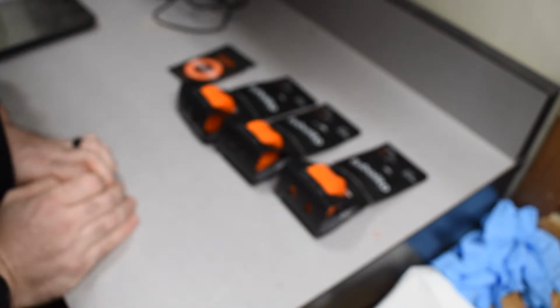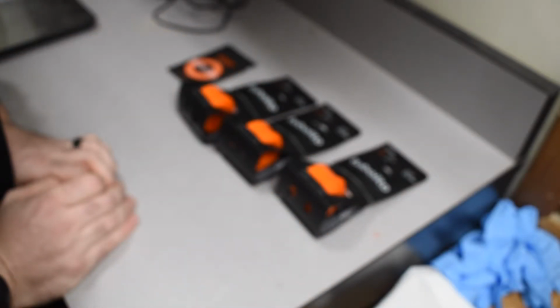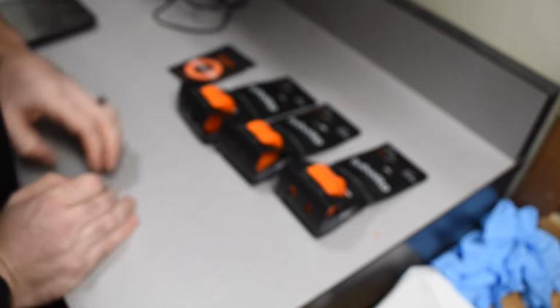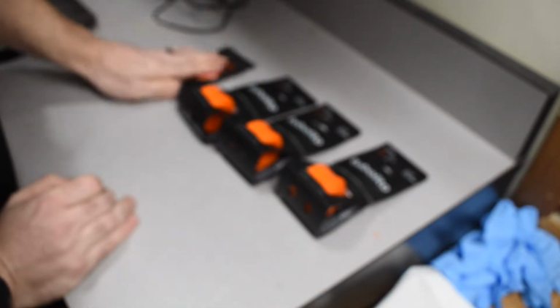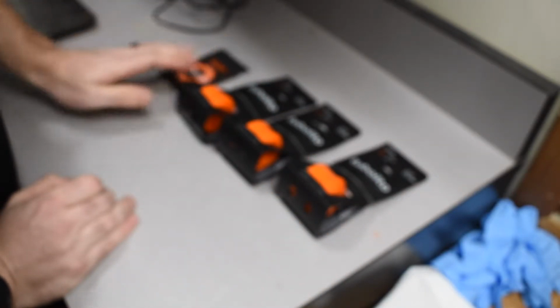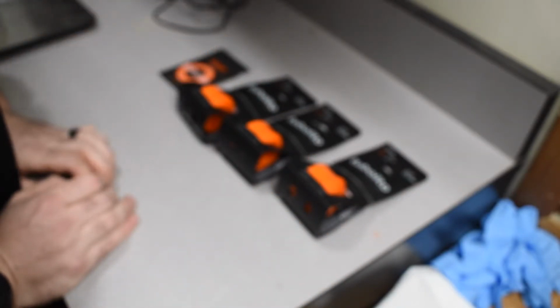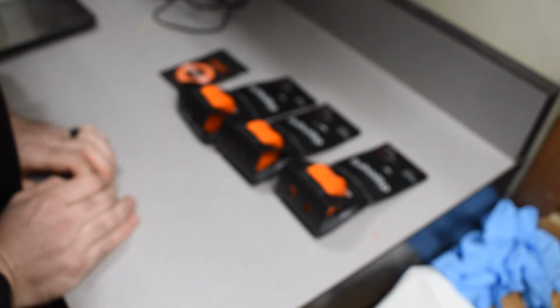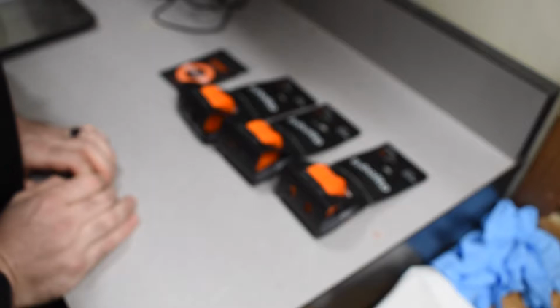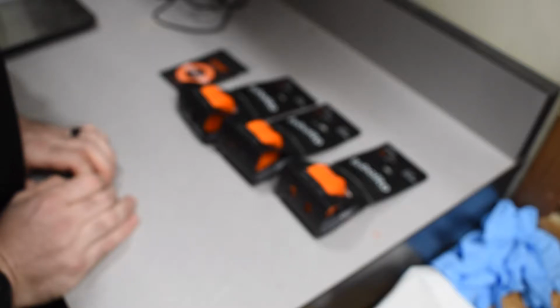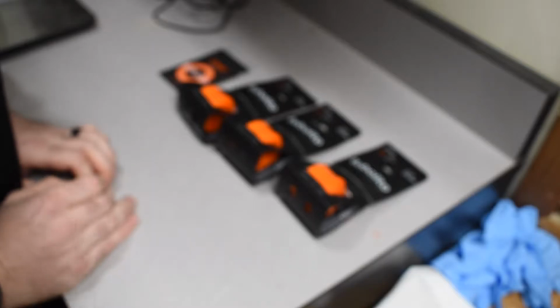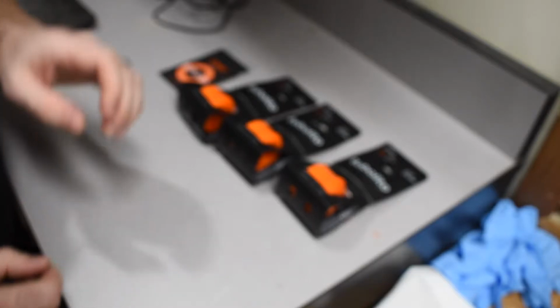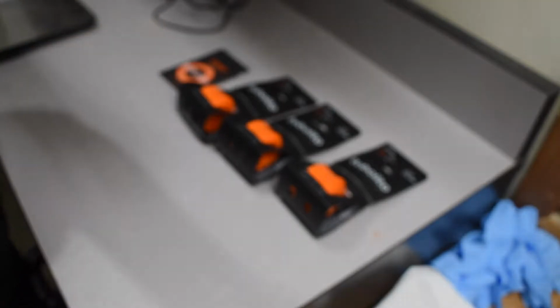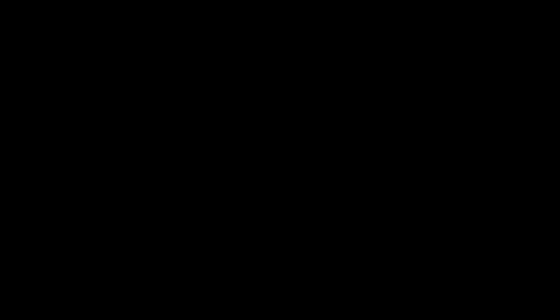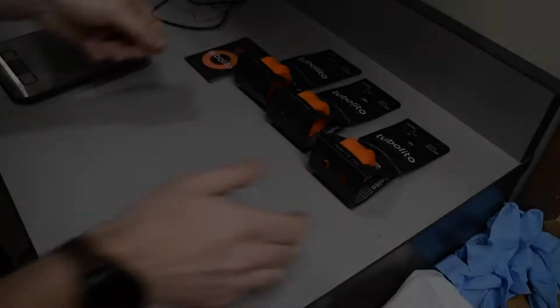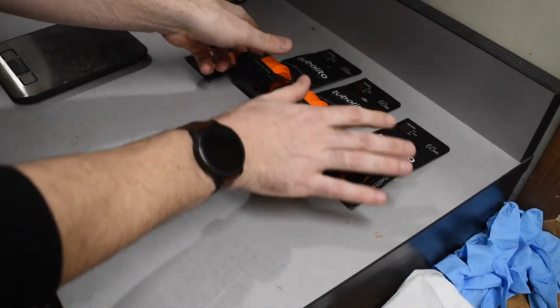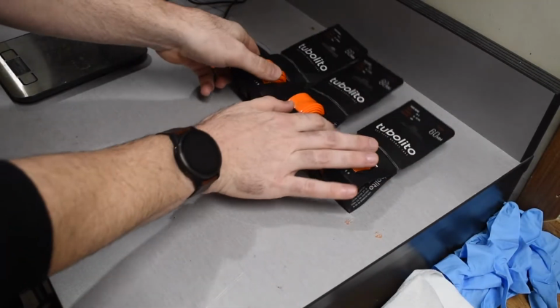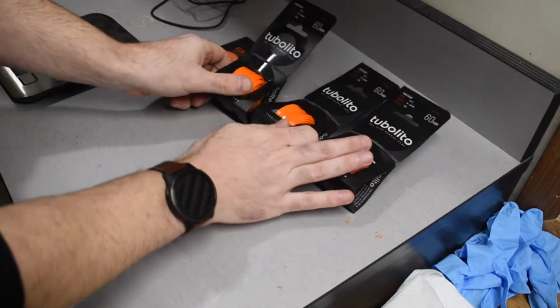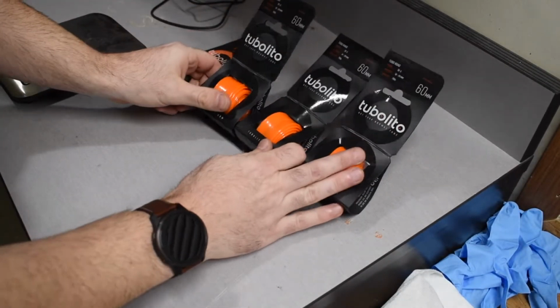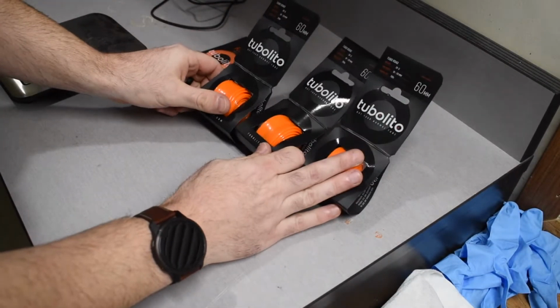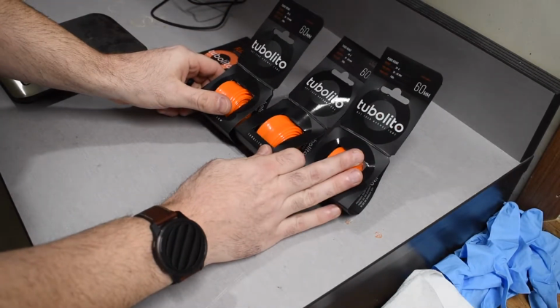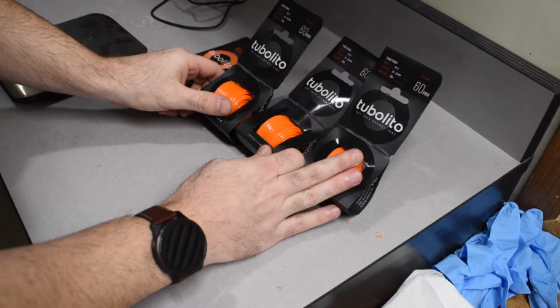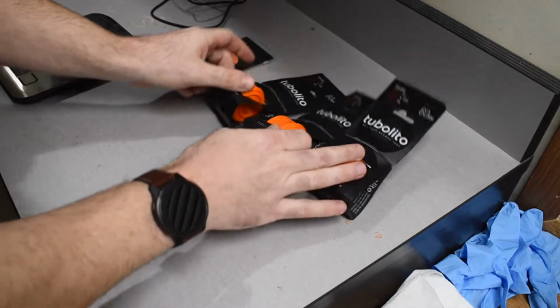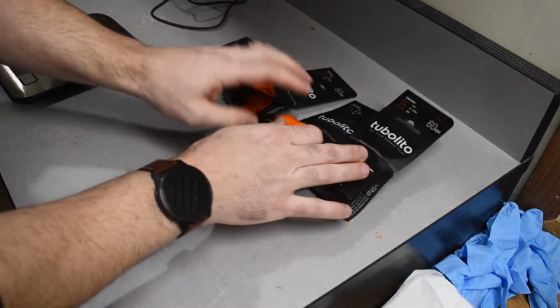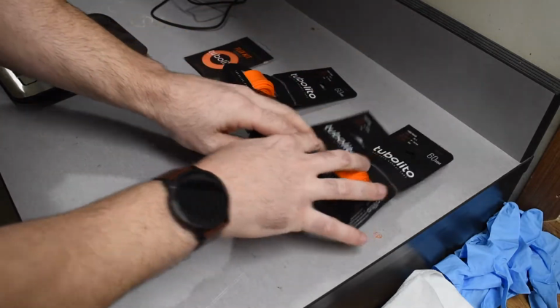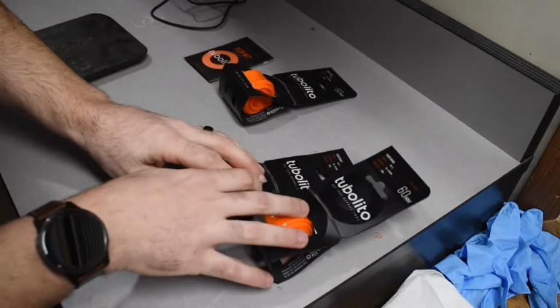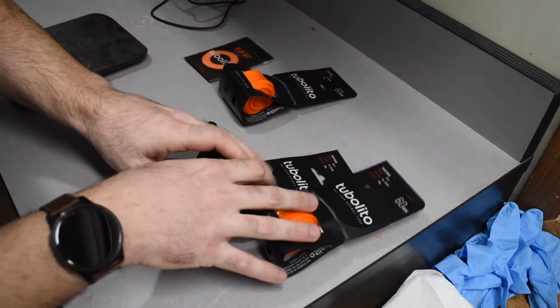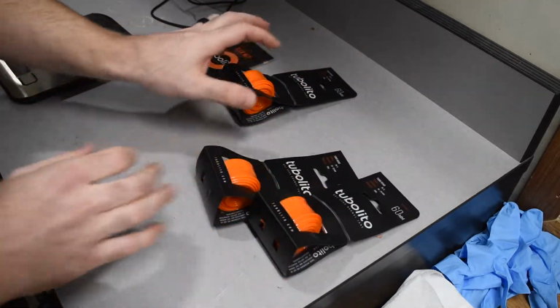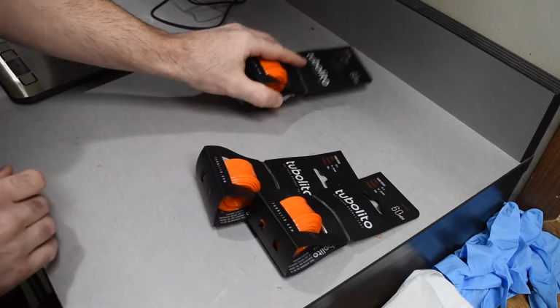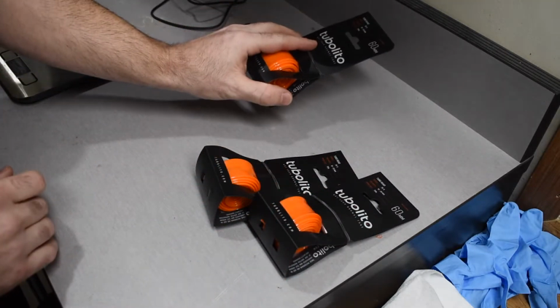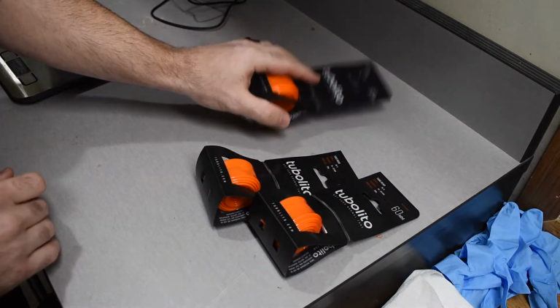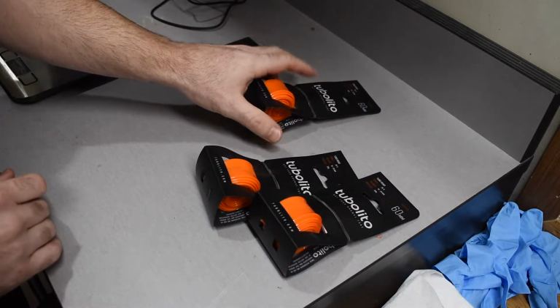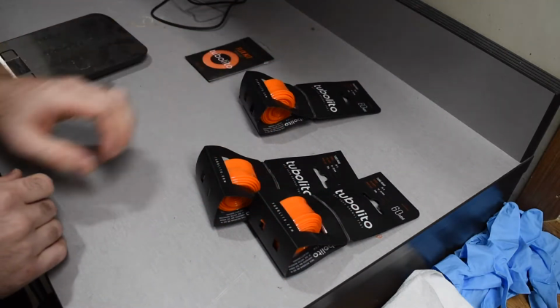Which is important for me. I'm going to do a quick unboxing, get a weight on them, and see how they install. I have three tubes here — I'm going to have two installed and keep one as a spare.